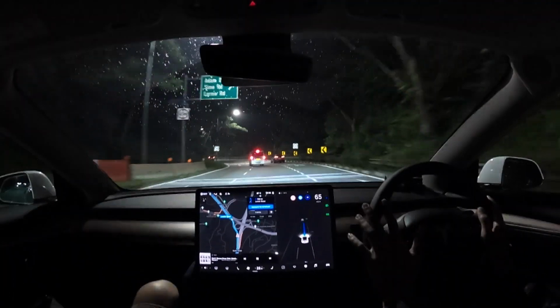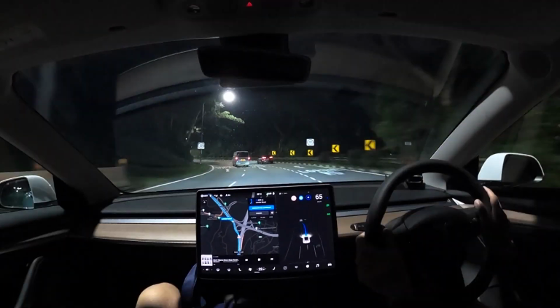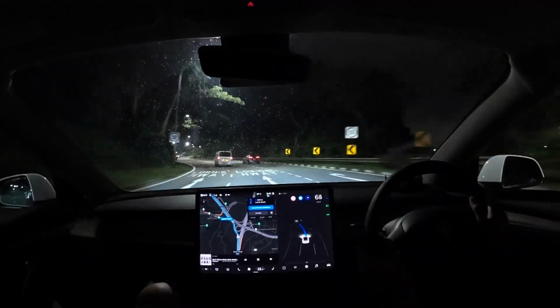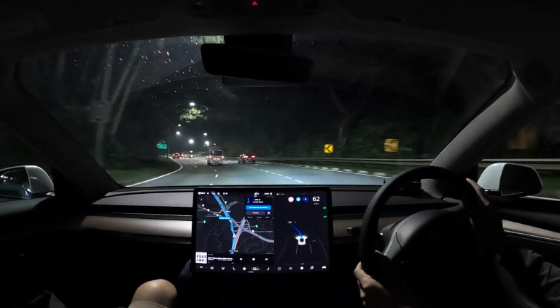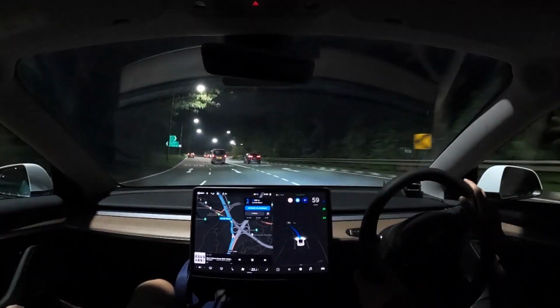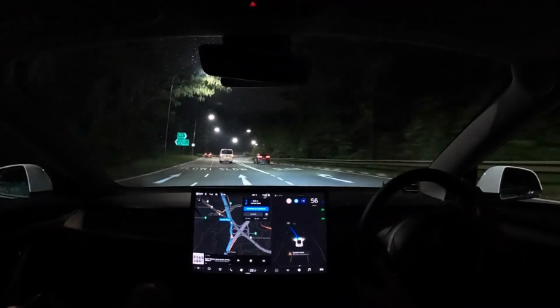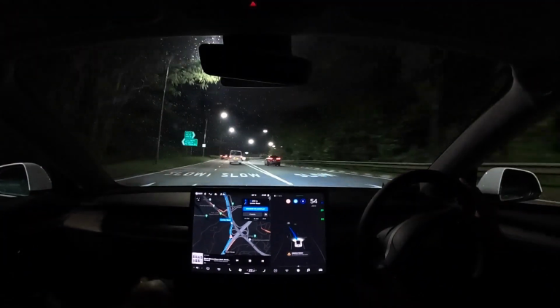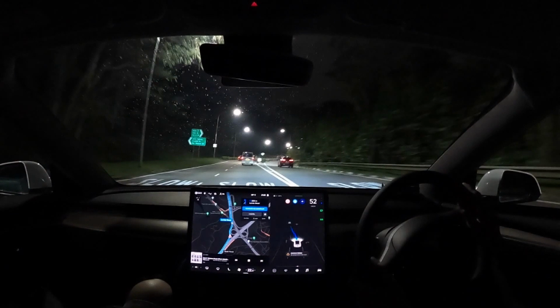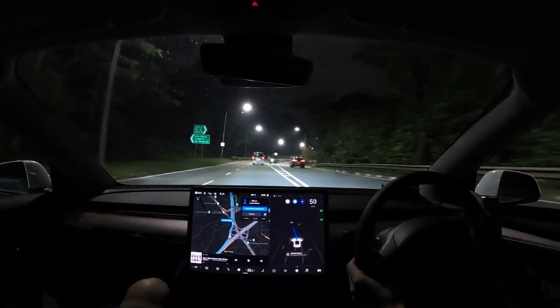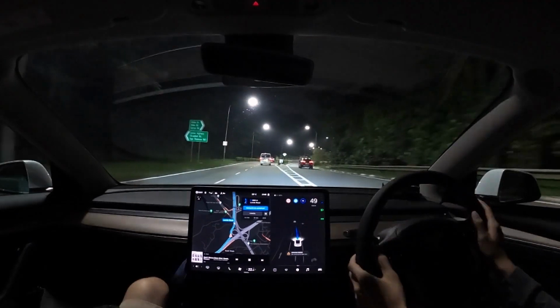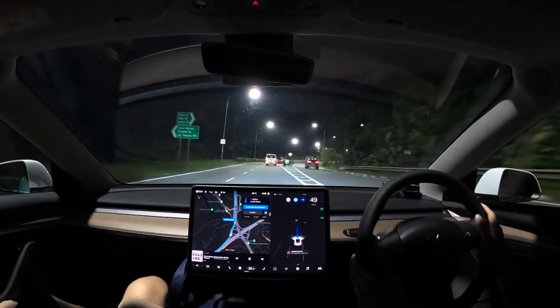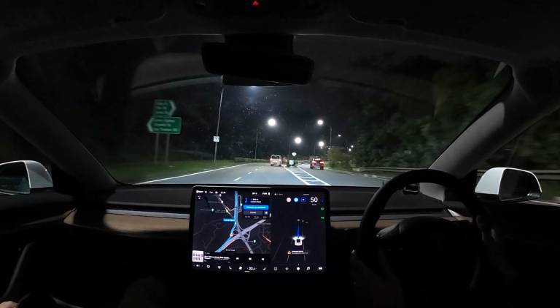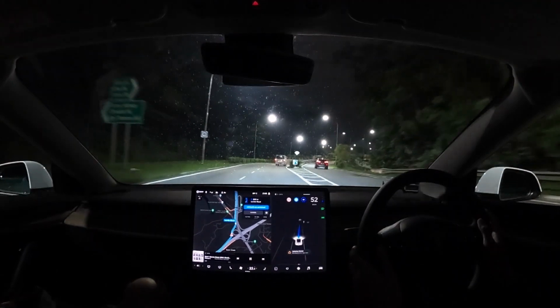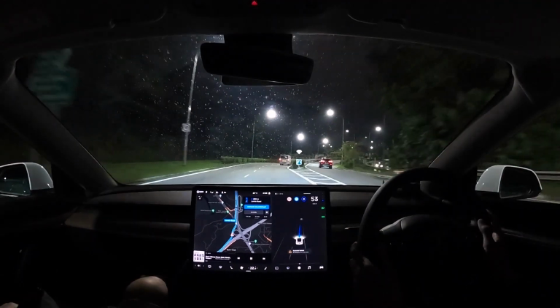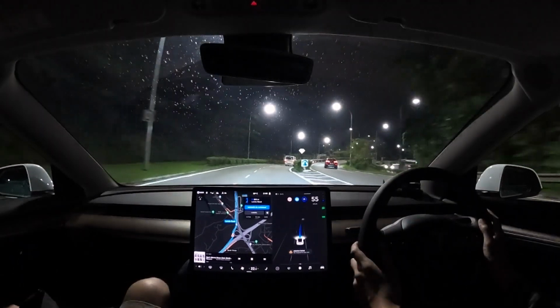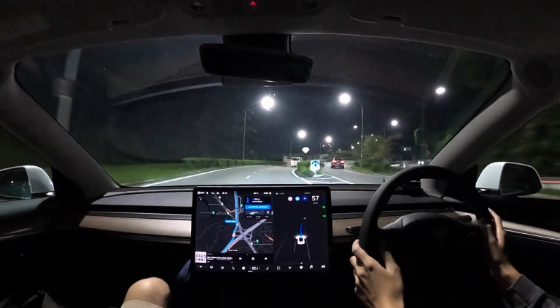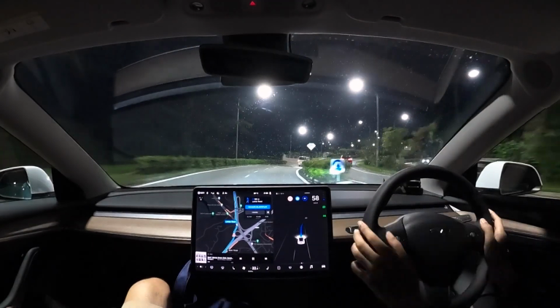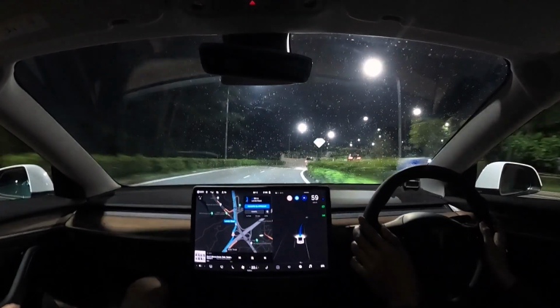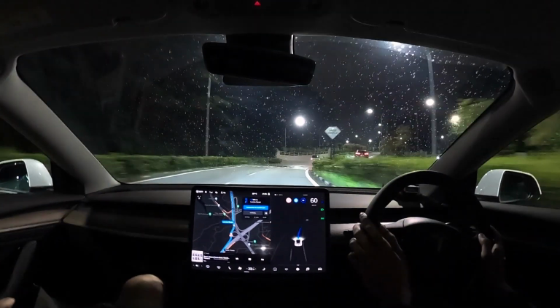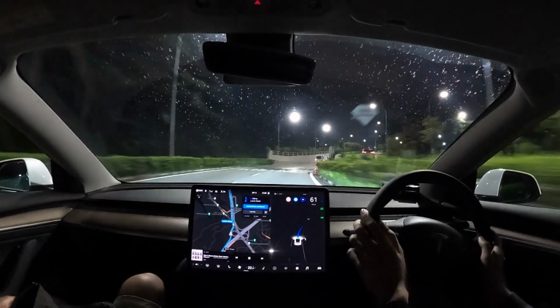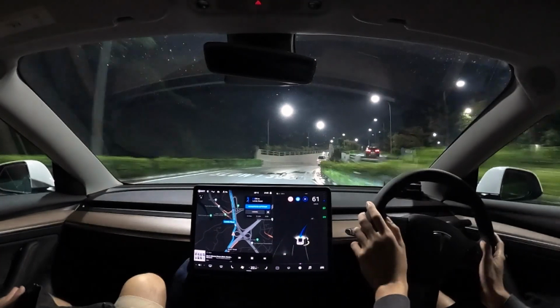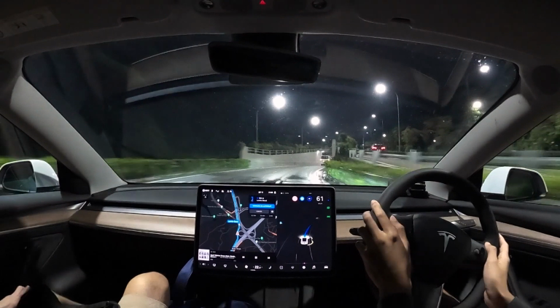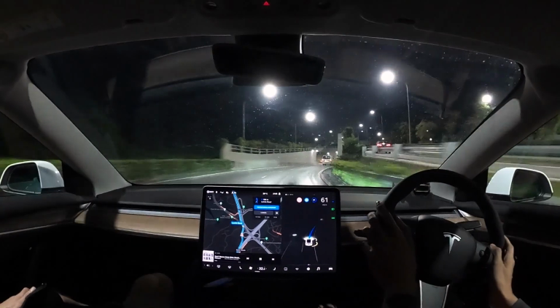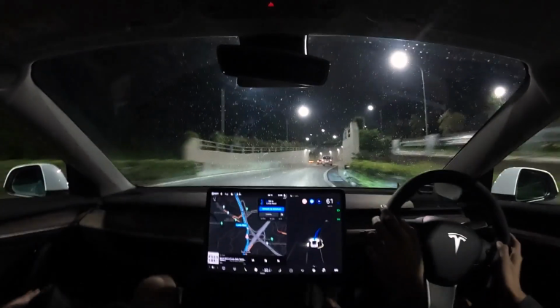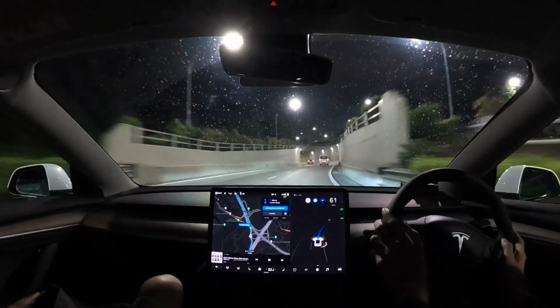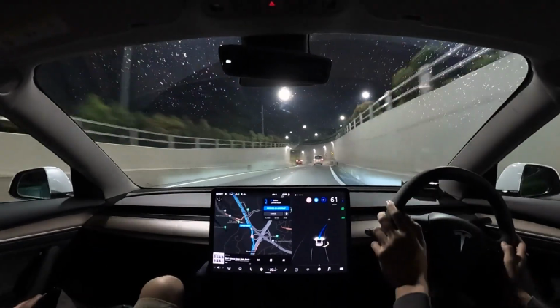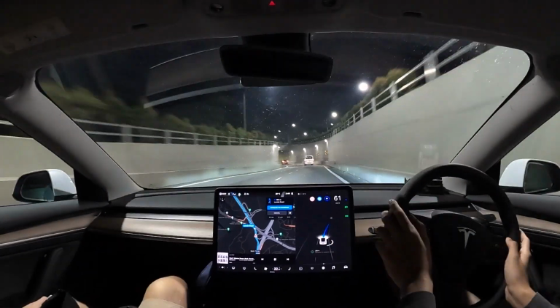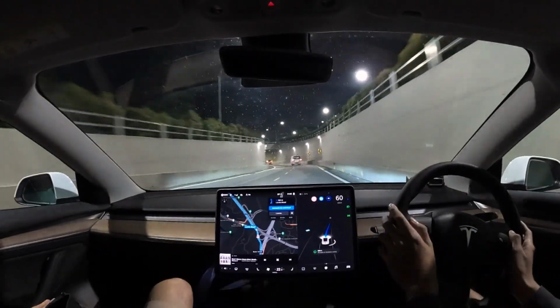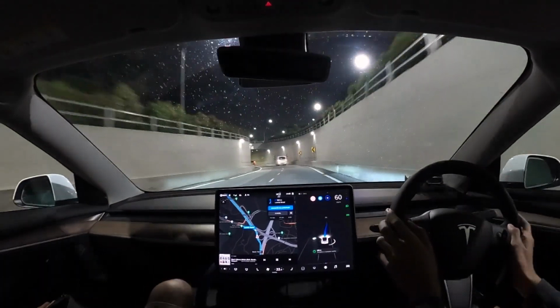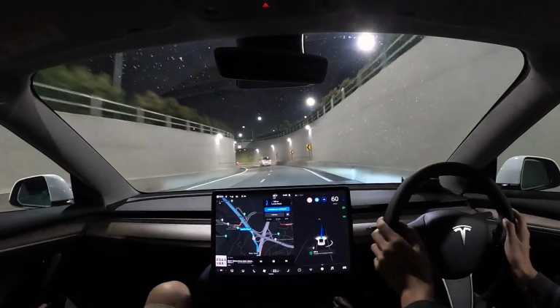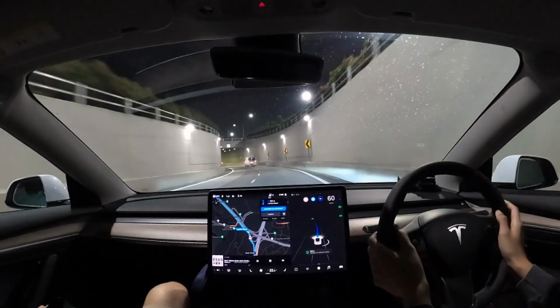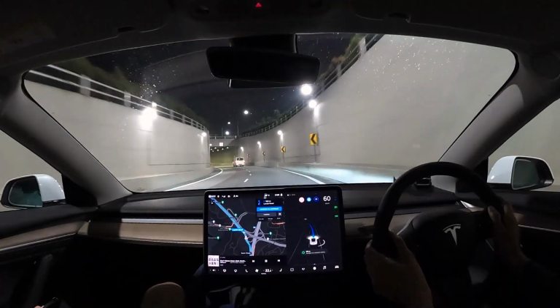I did lower the speeds over here before FSD would take the corners, just to be safe. I had passengers in the car and didn't want to put their lives at risk.